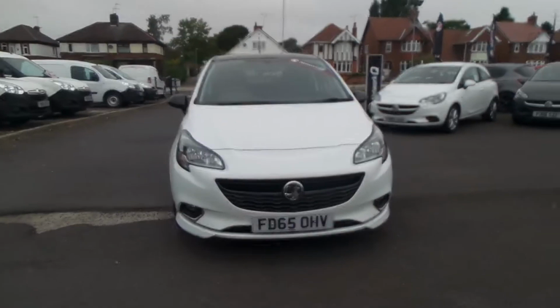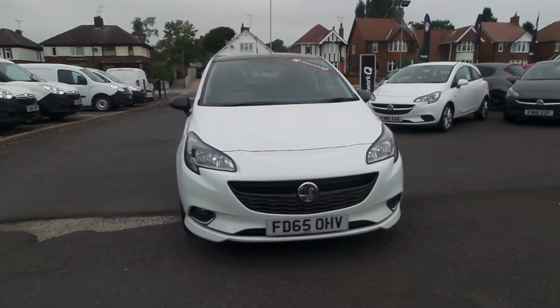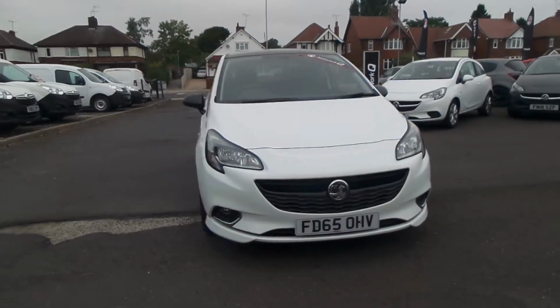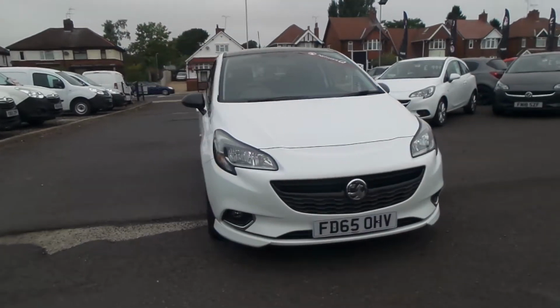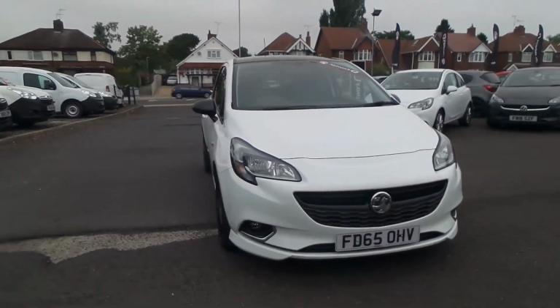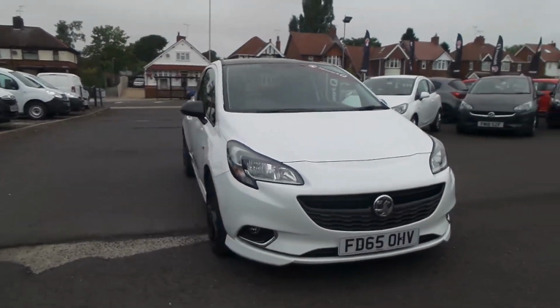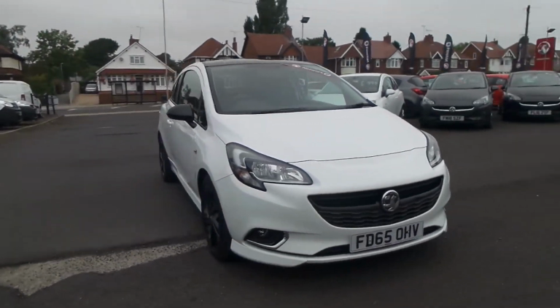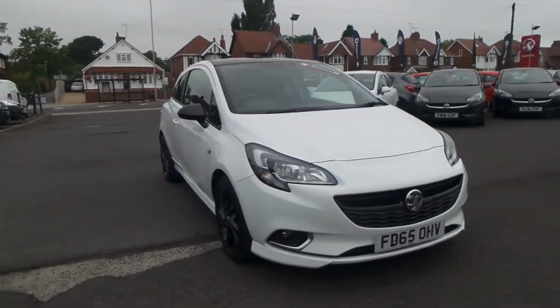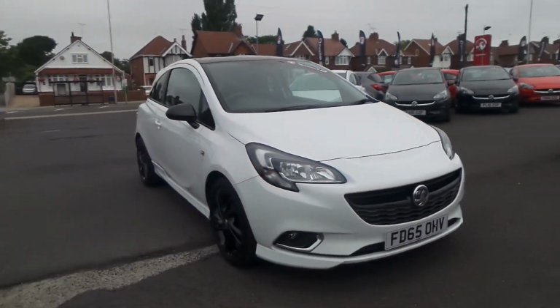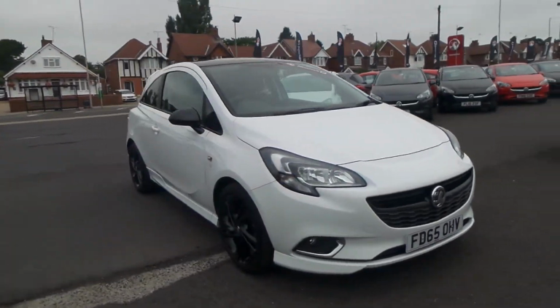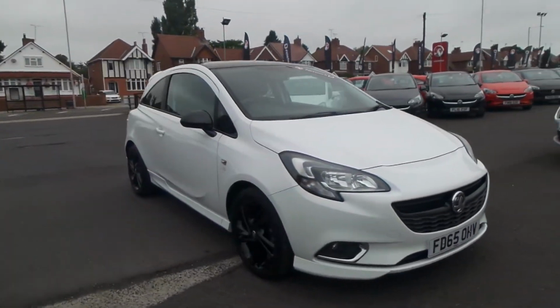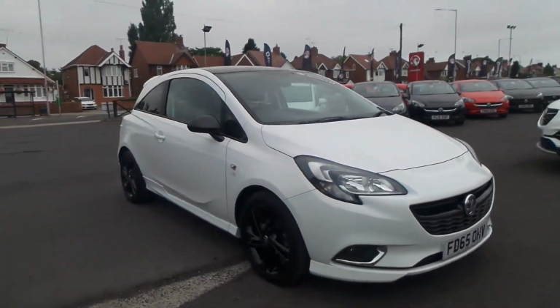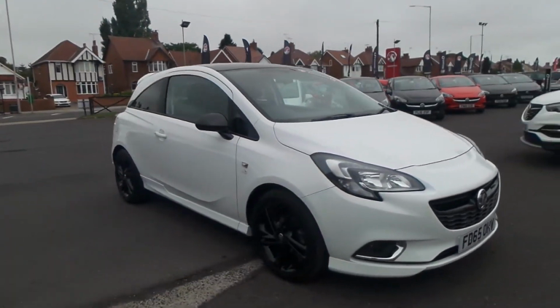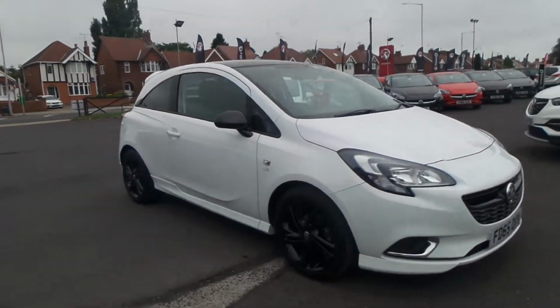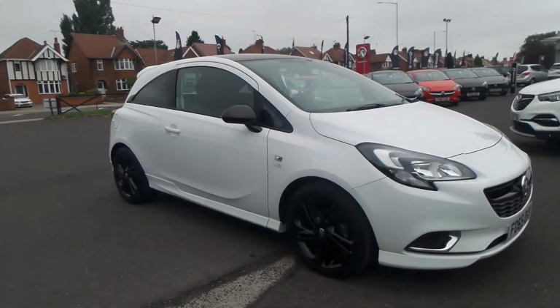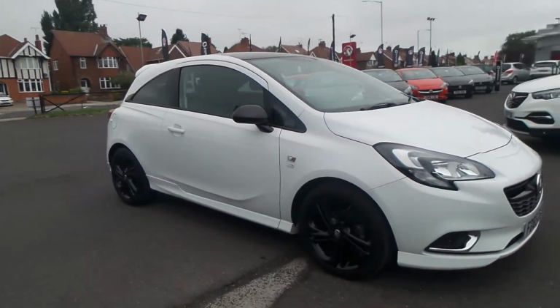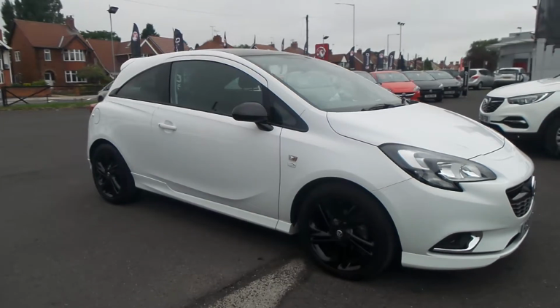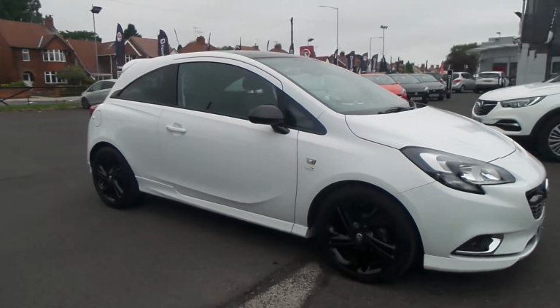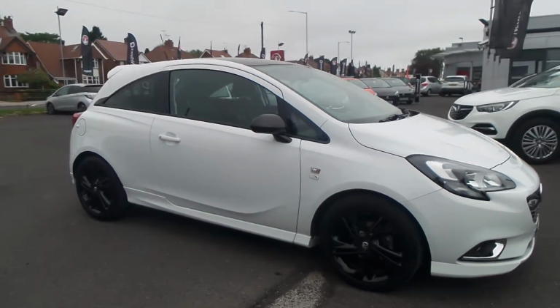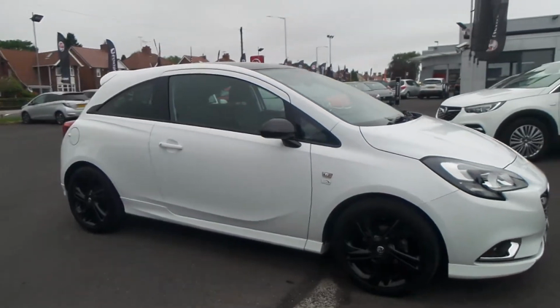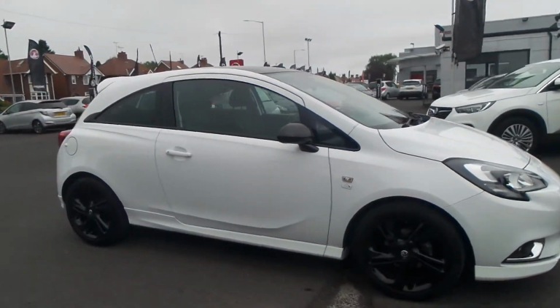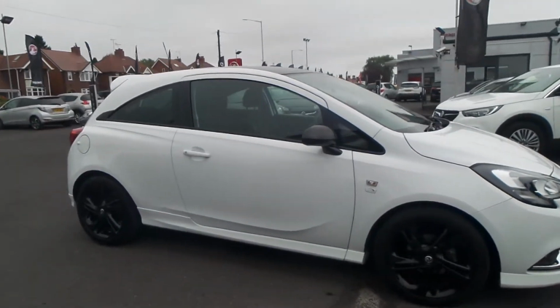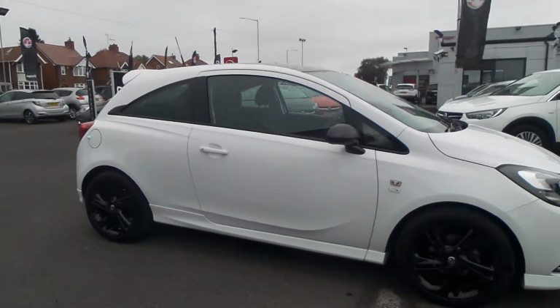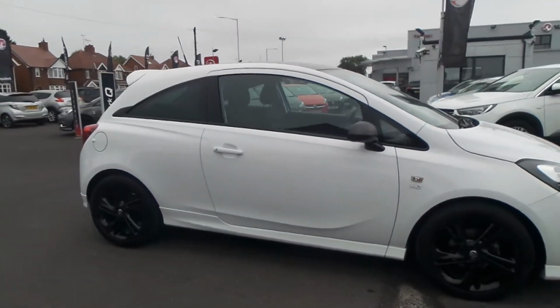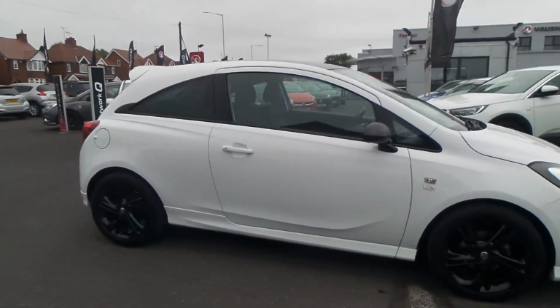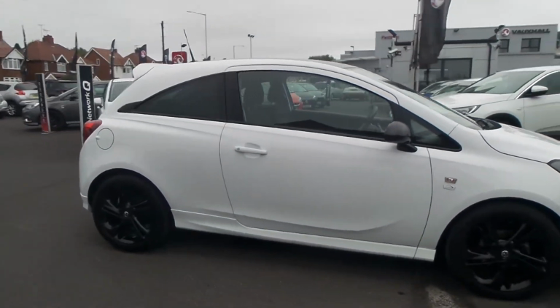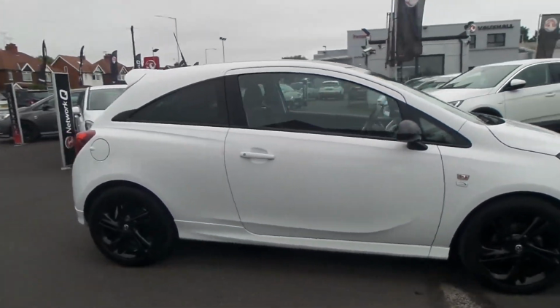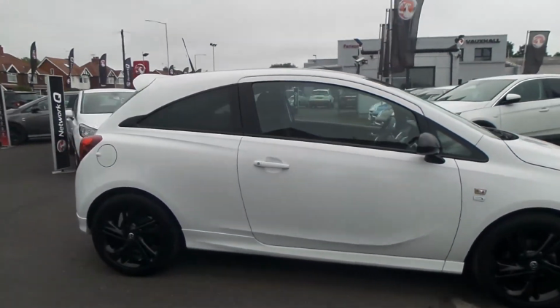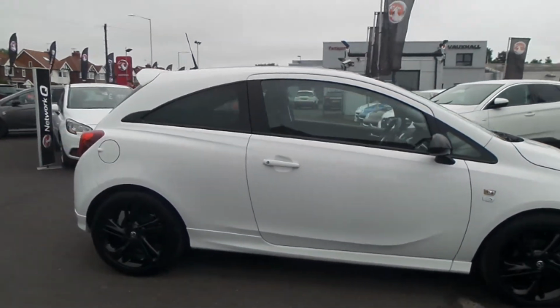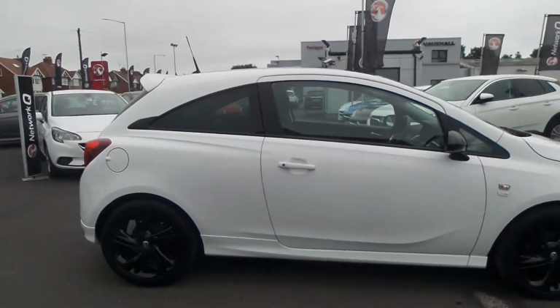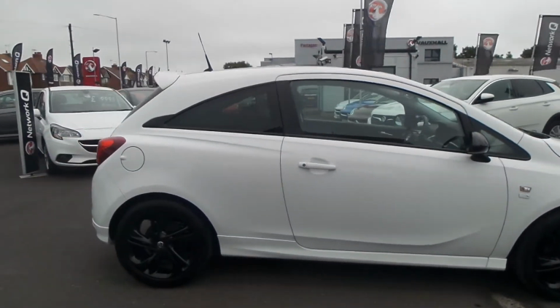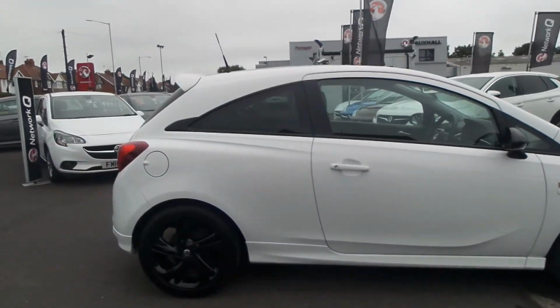Welcome to Pentacon in Mansfield. This is our 2015 Vauxhall Corsa Limited Edition, finished in Summit White, with a 1.2 litre petrol engine.